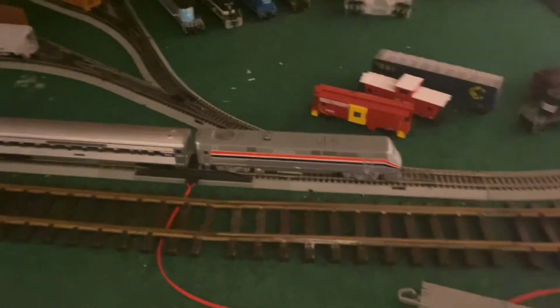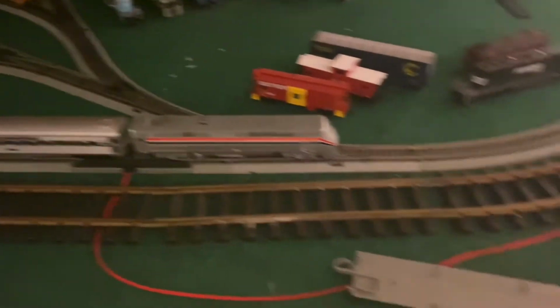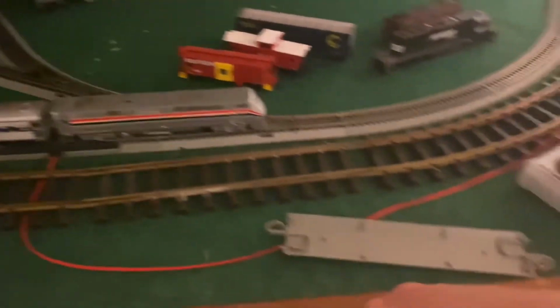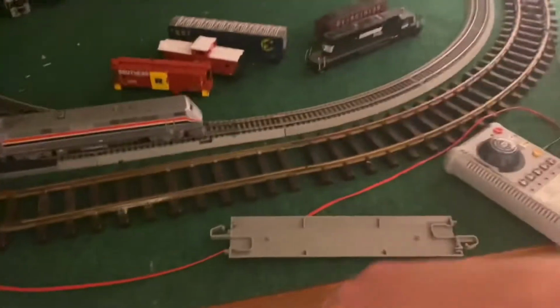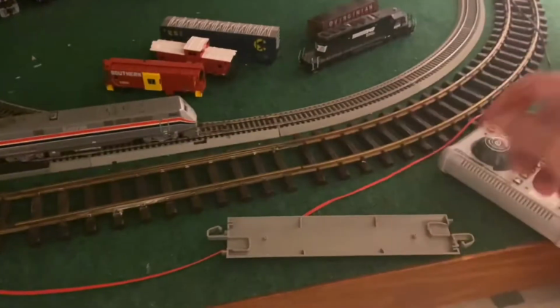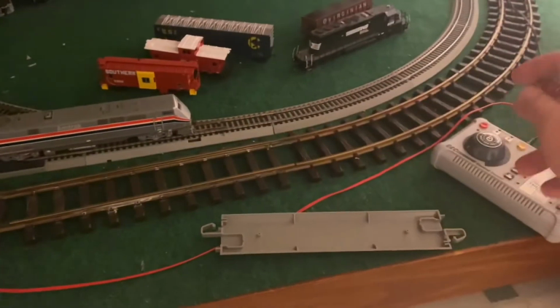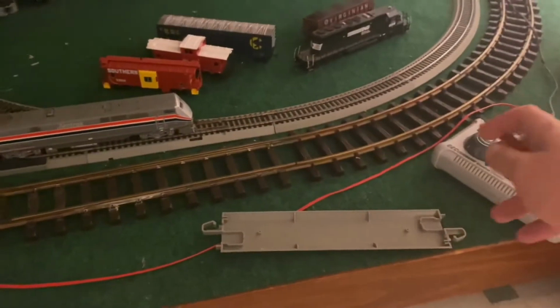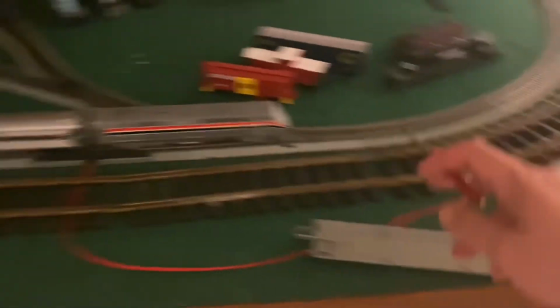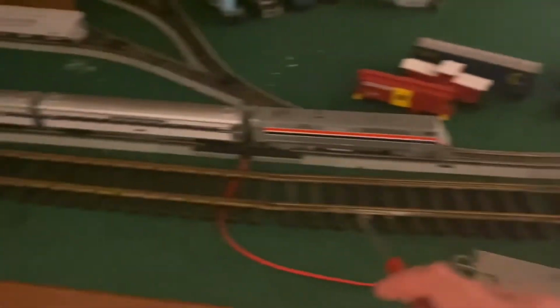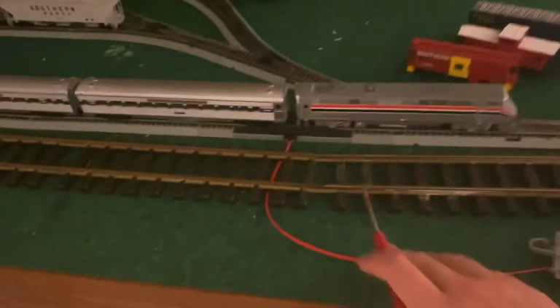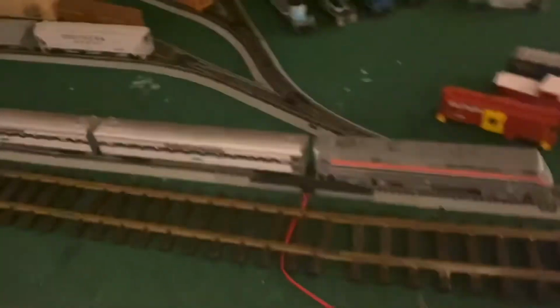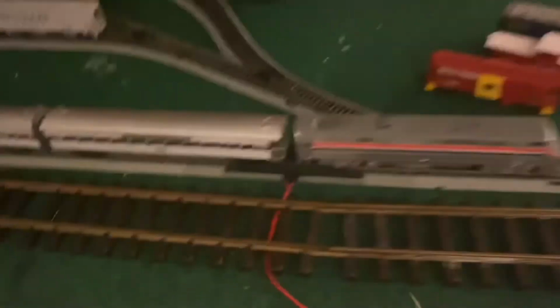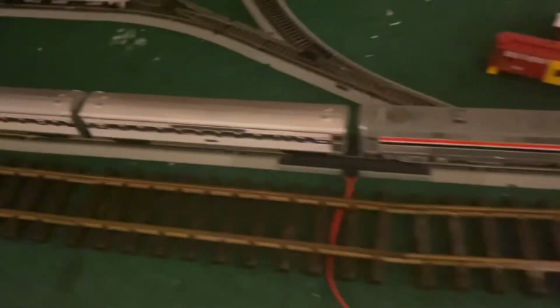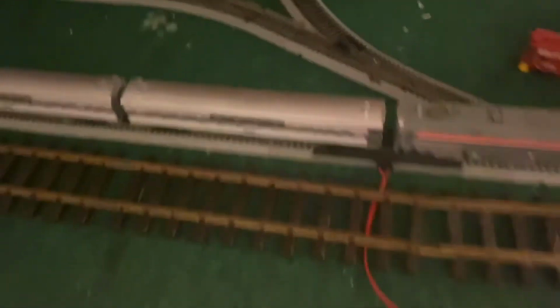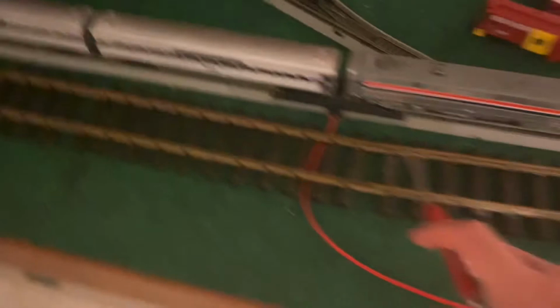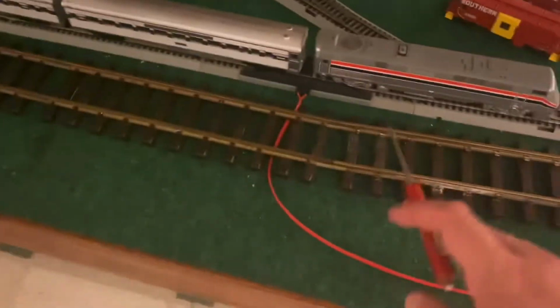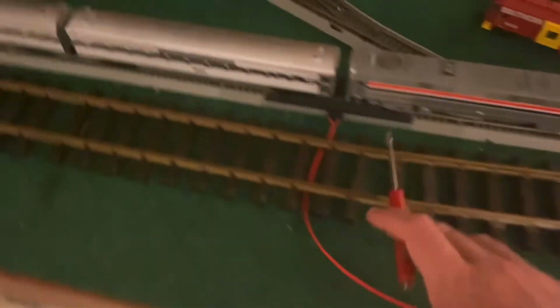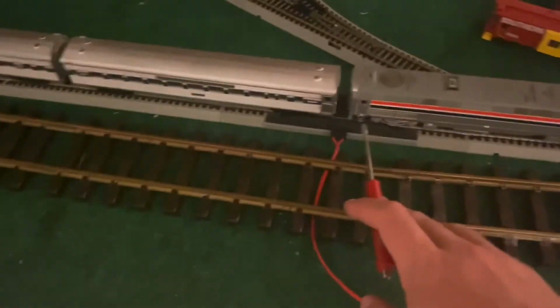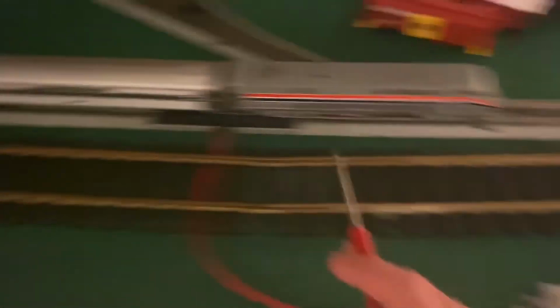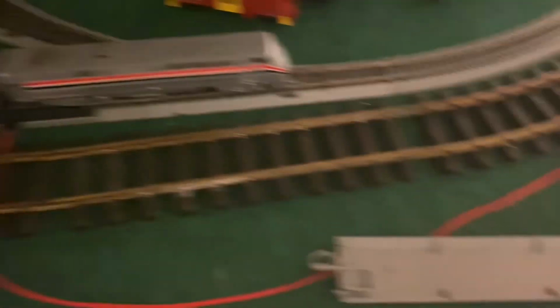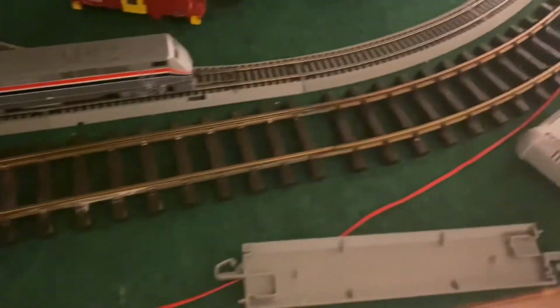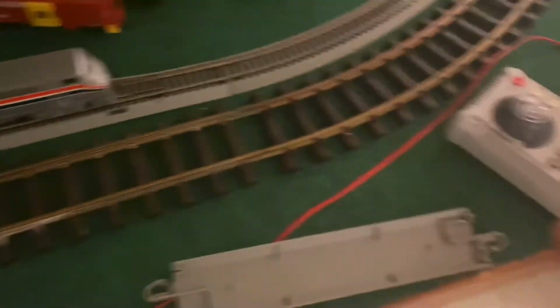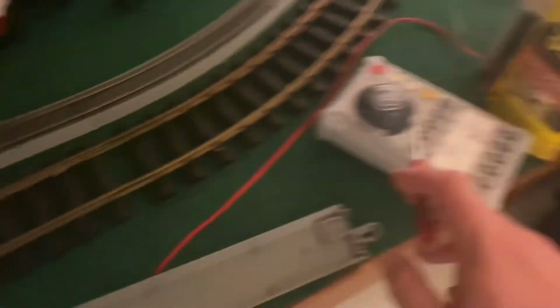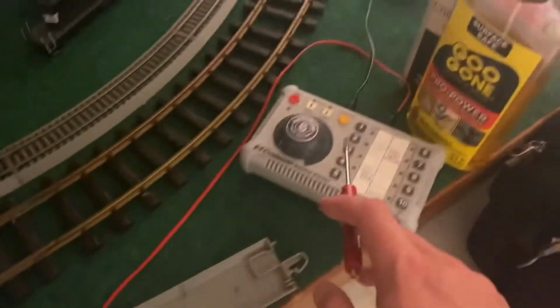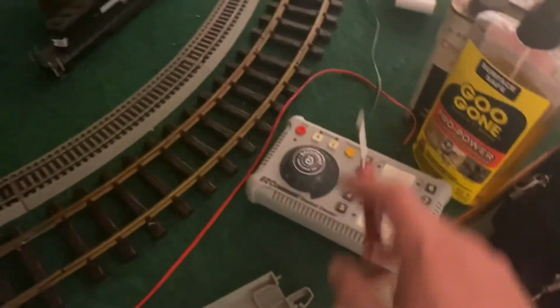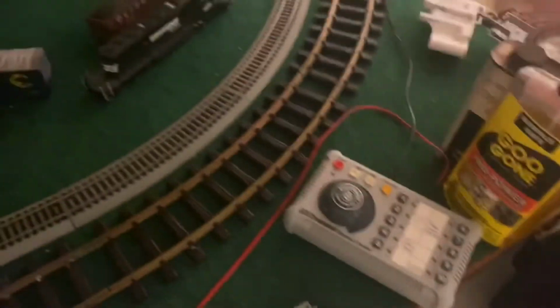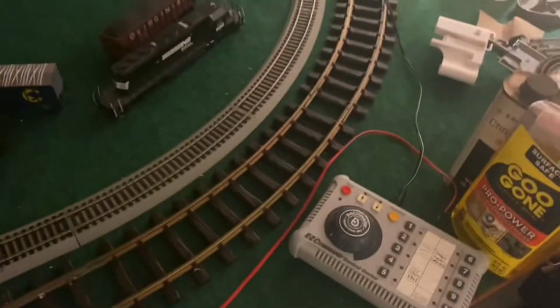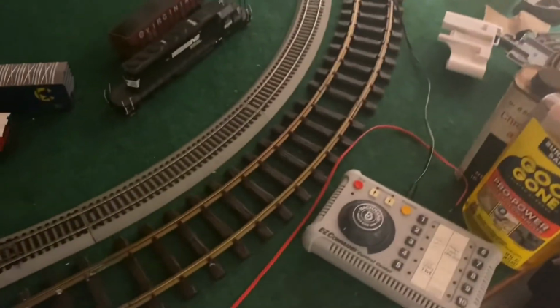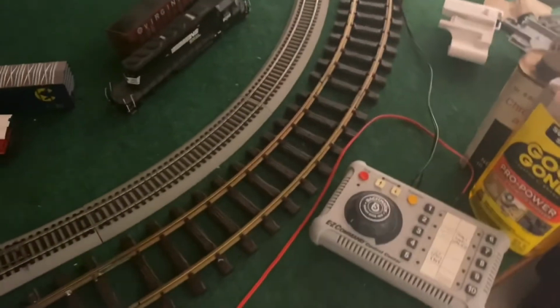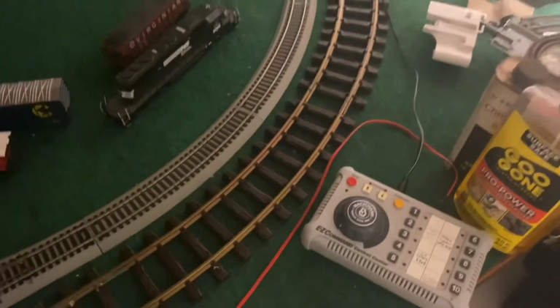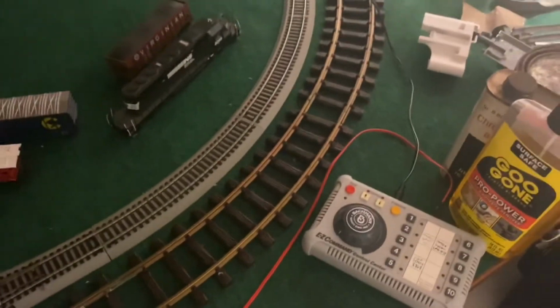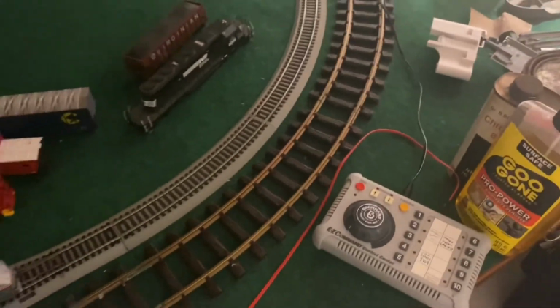I have also moved the terminal re-railer to here where it will be easier for me to control, and it gives me a little bit of extra cord room.